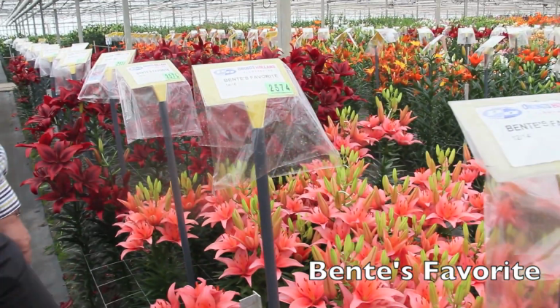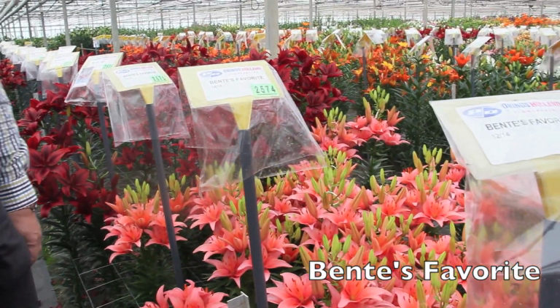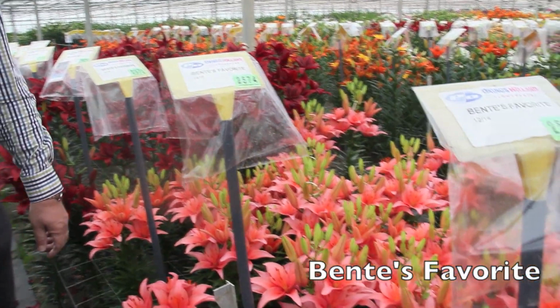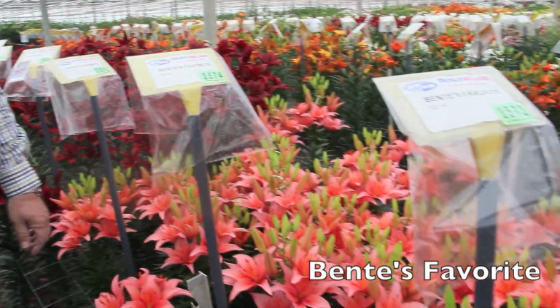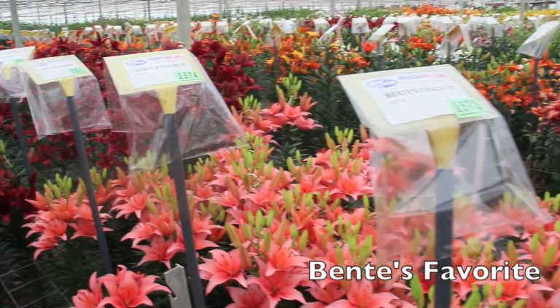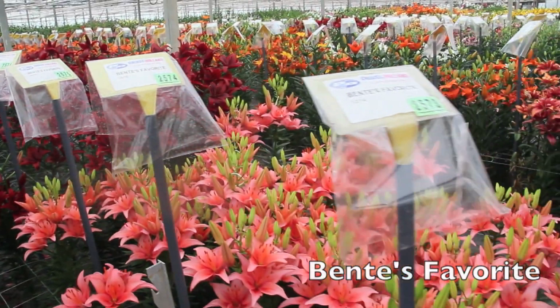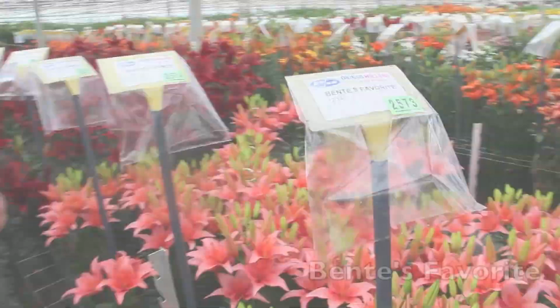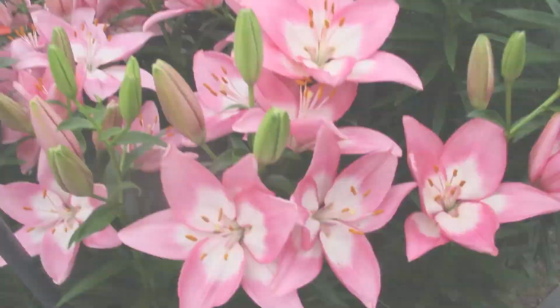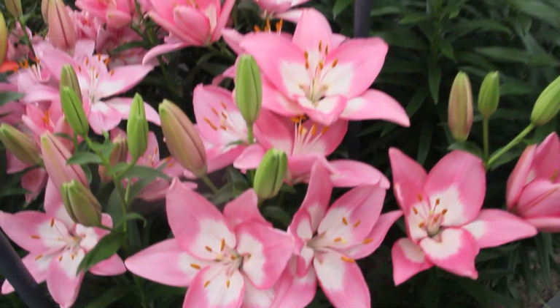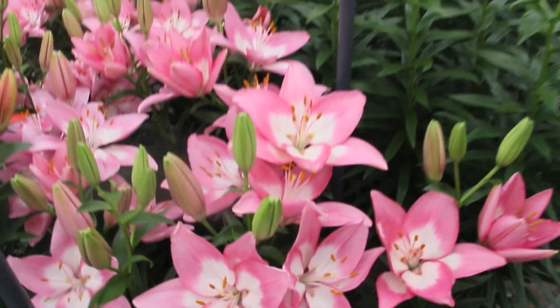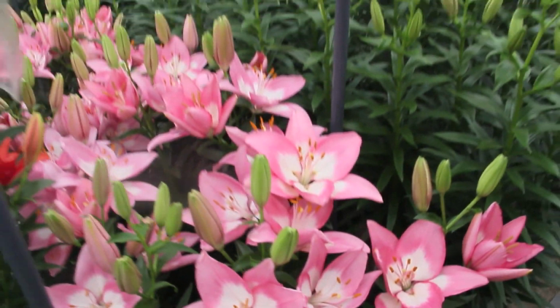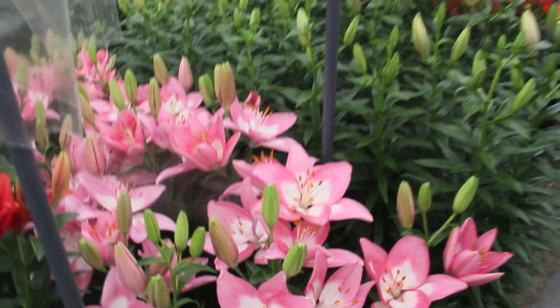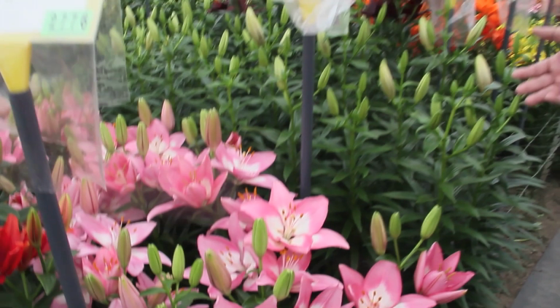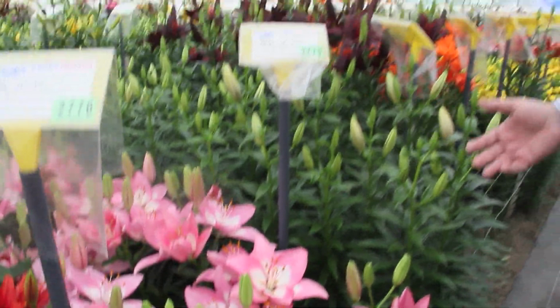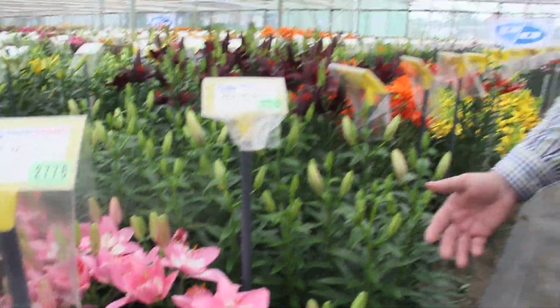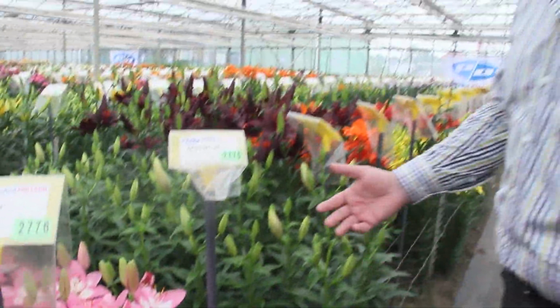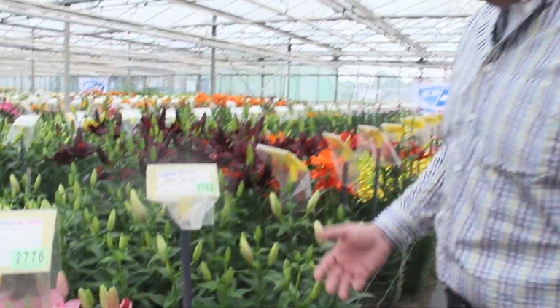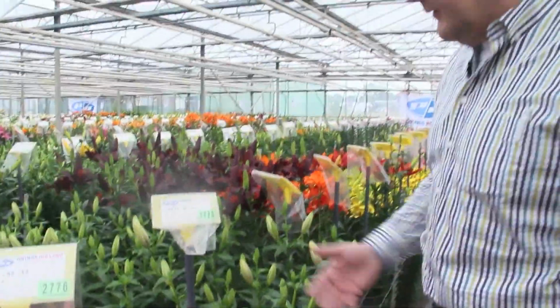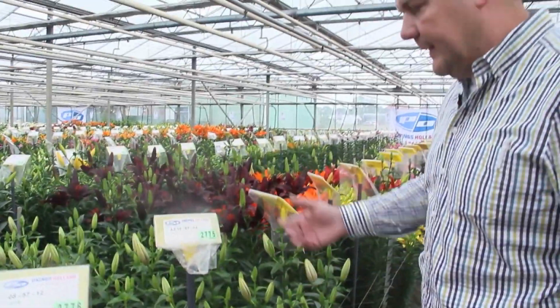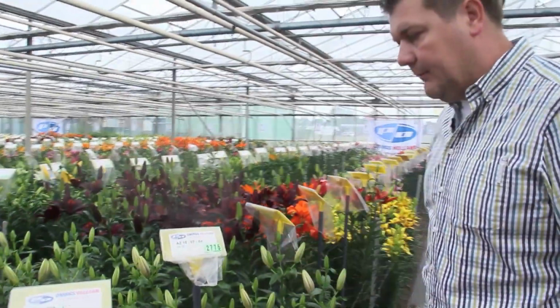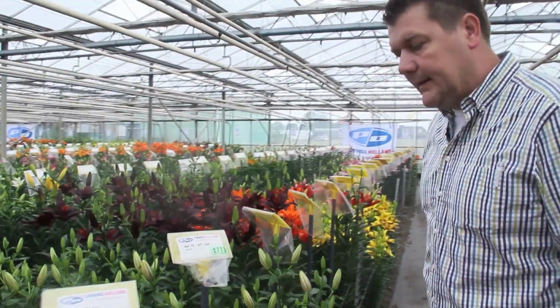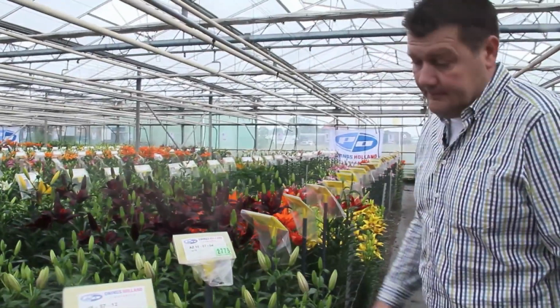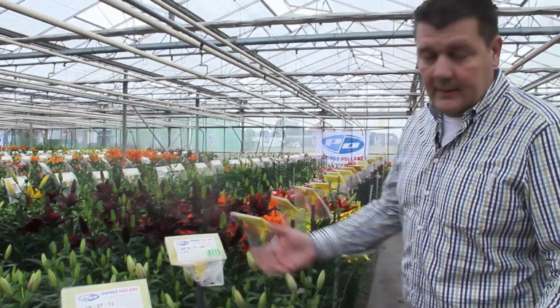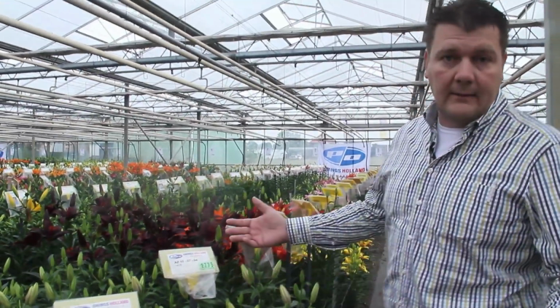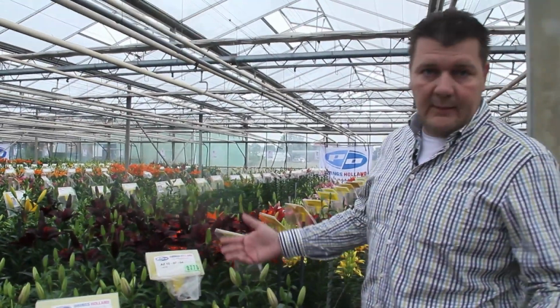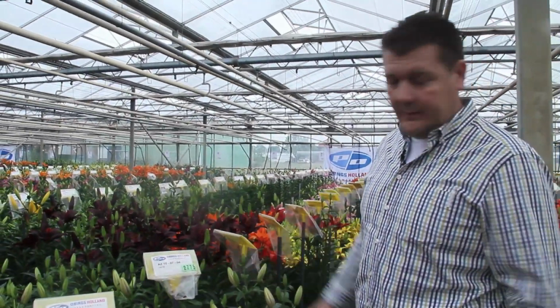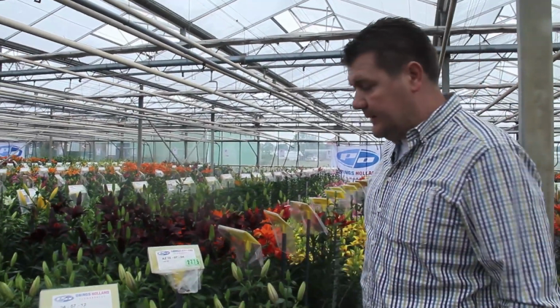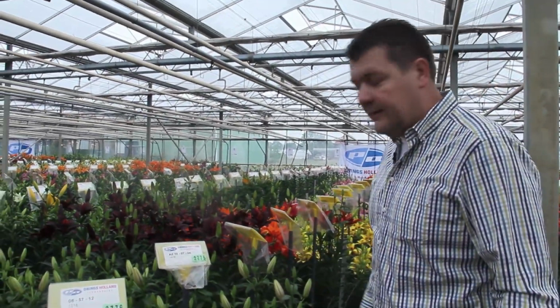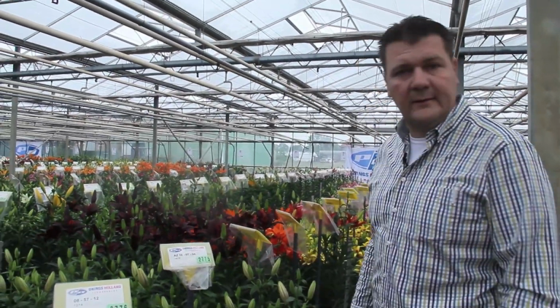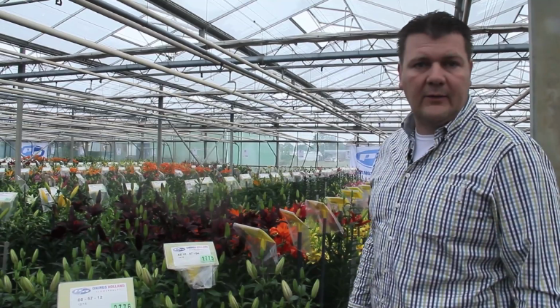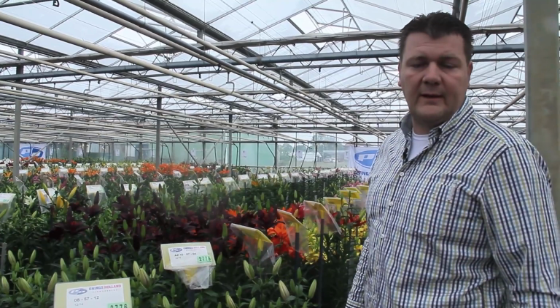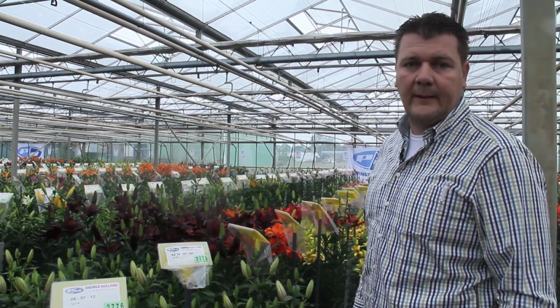Beautiful lily — looks like a Vermeer but with bigger flowers. Look at the high bloom count. Hey, maybe it's going to be in your face in about three years from now.